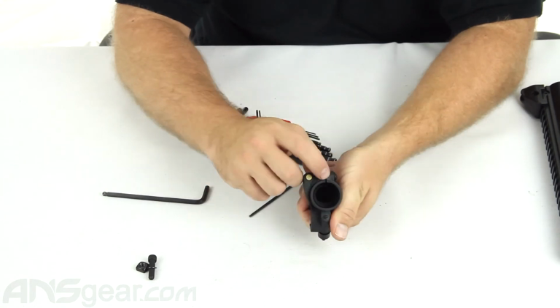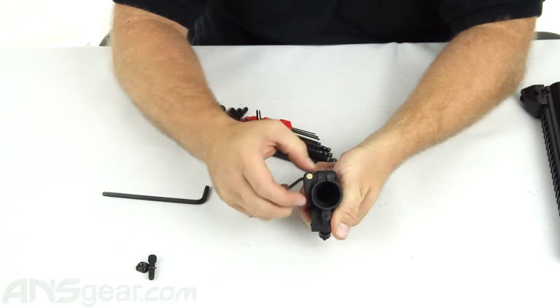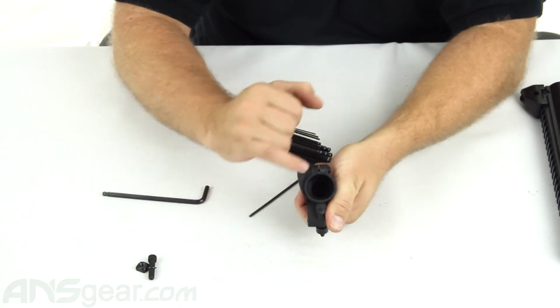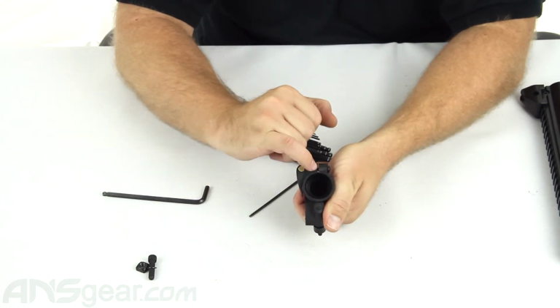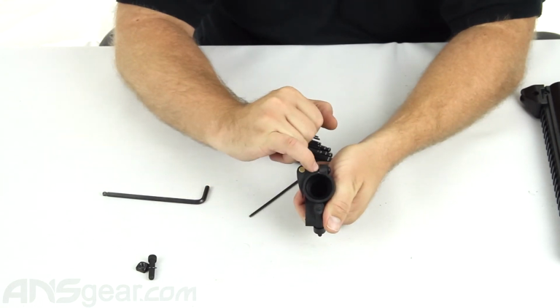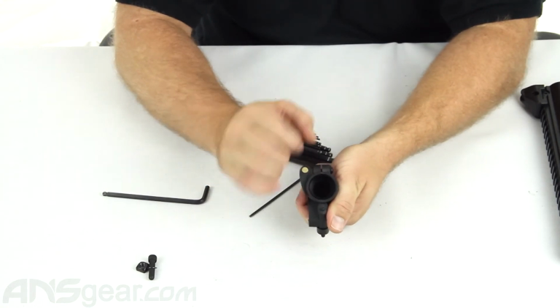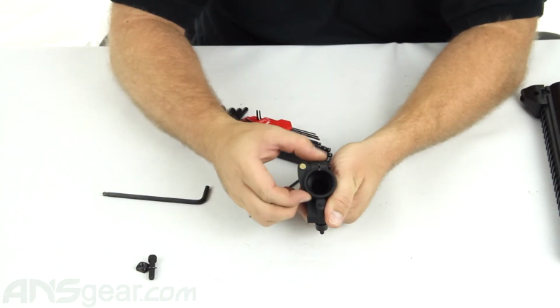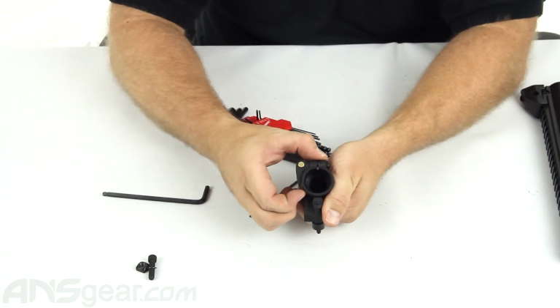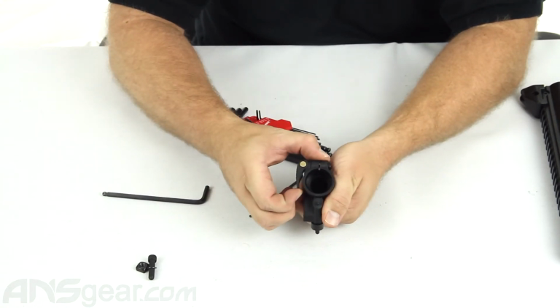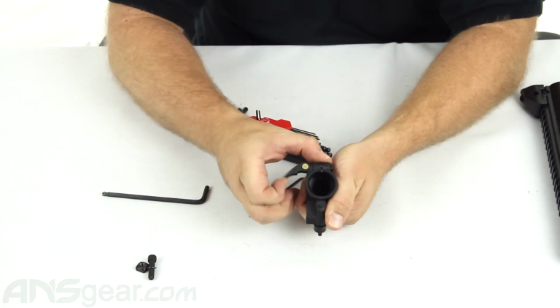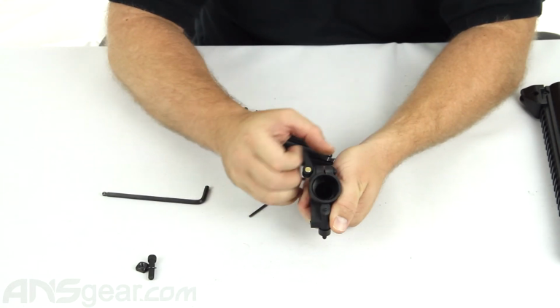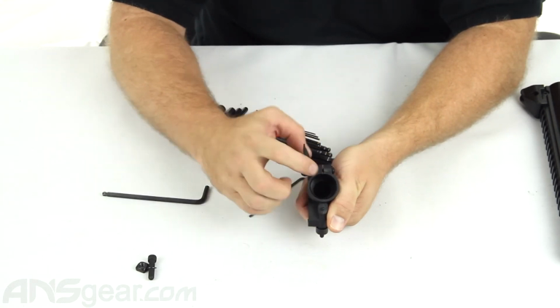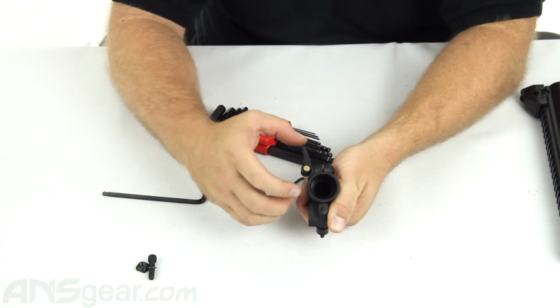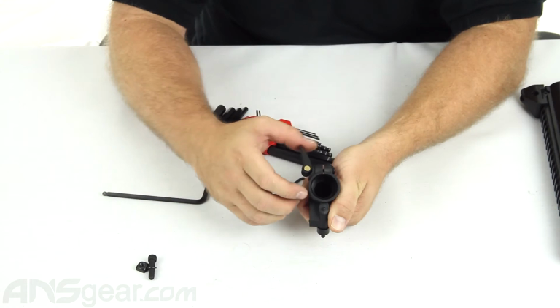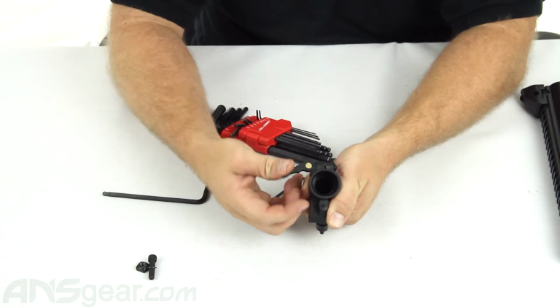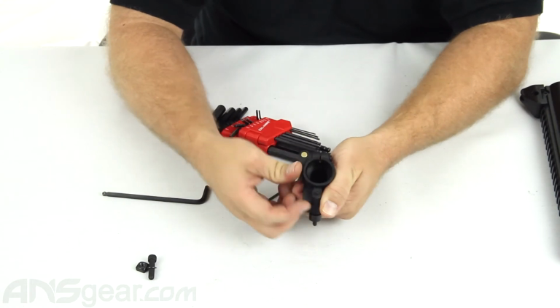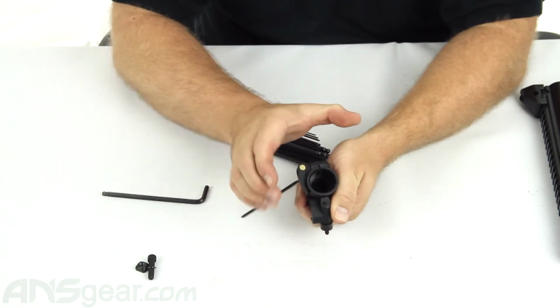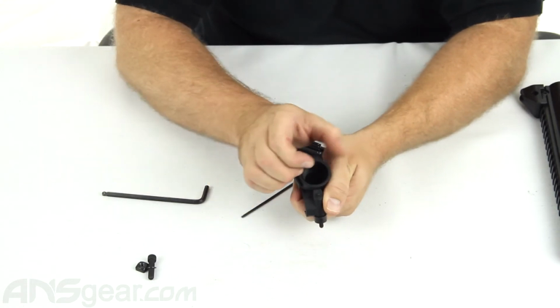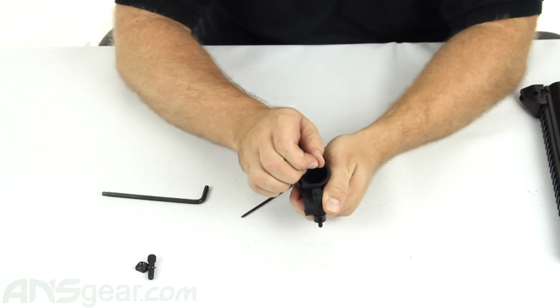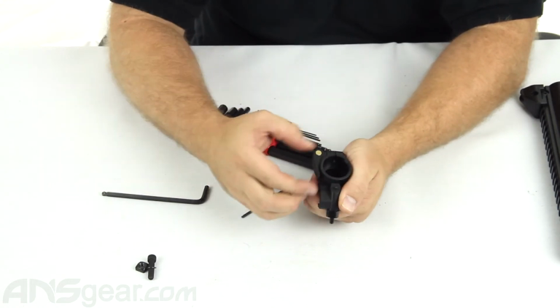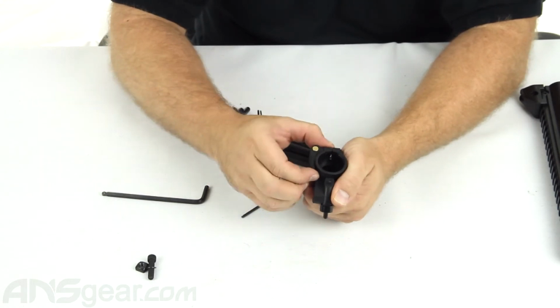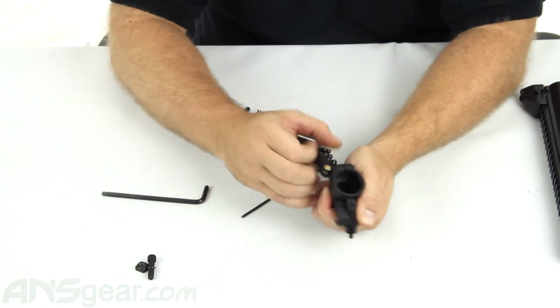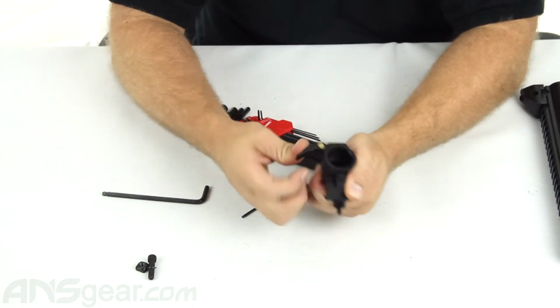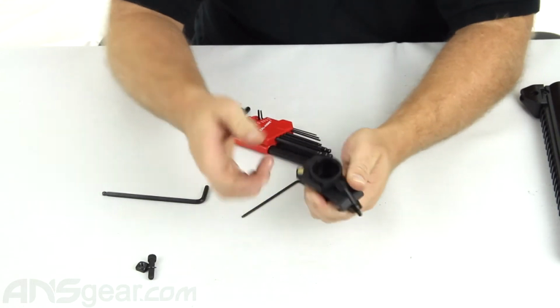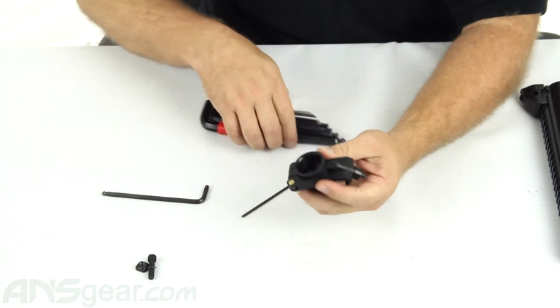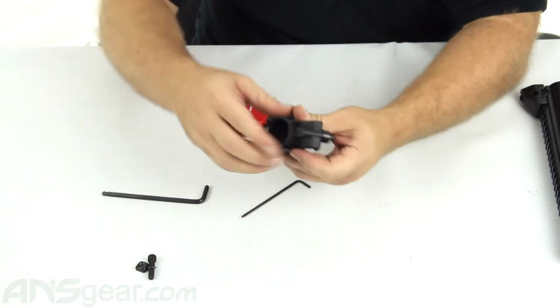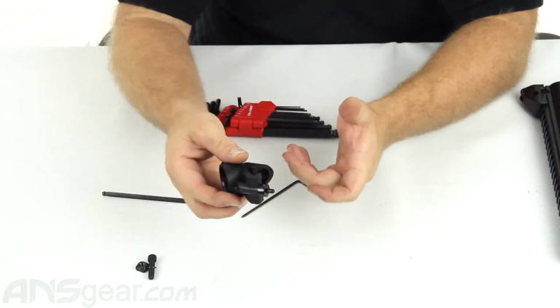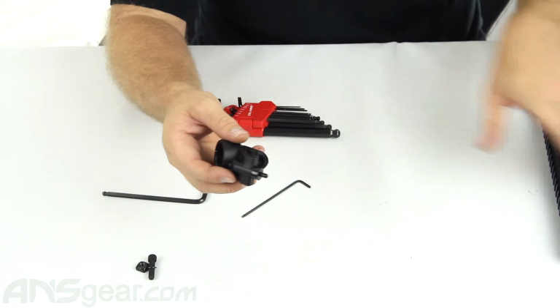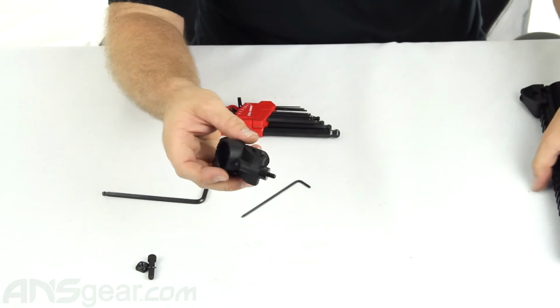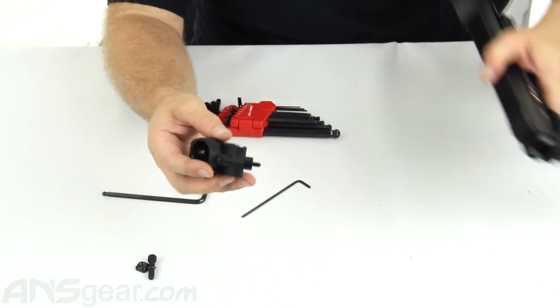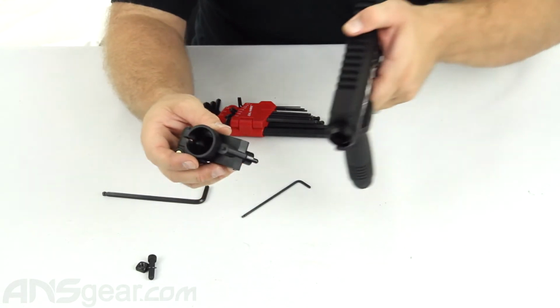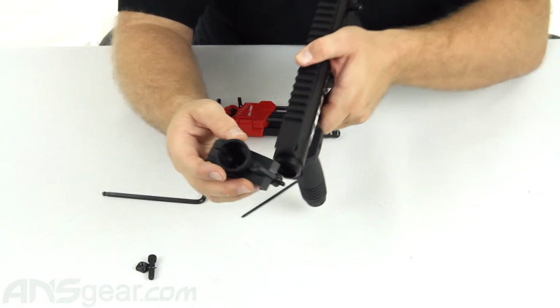Now with that in, it can open and shut, and you can see by the gap right here — when I open it, that gap widens out a little bit, and when I close it, it squeezes down.